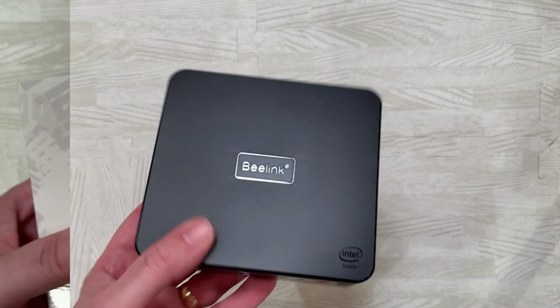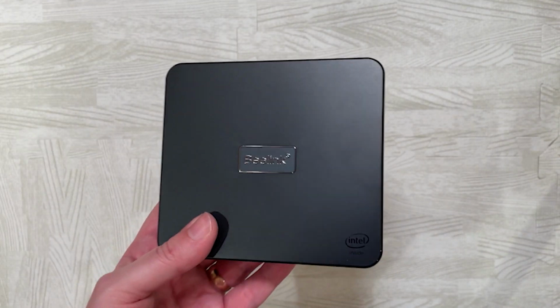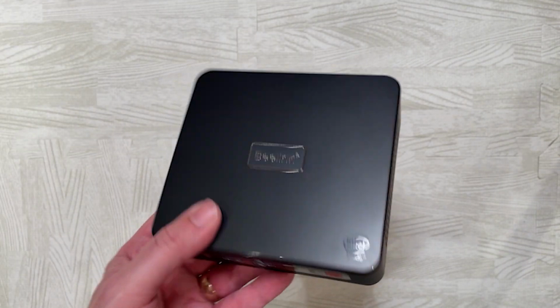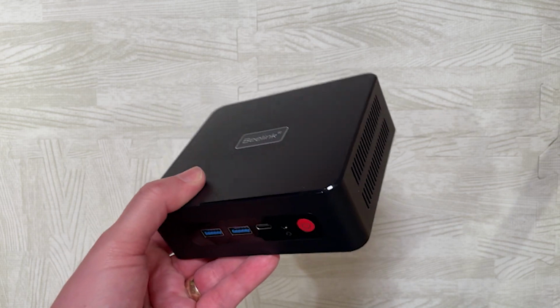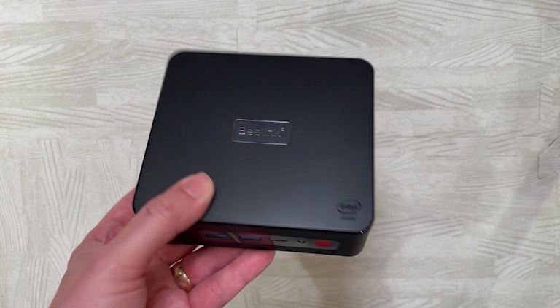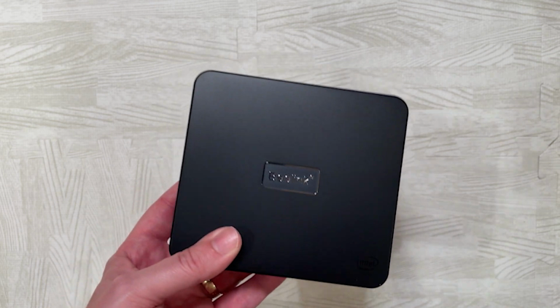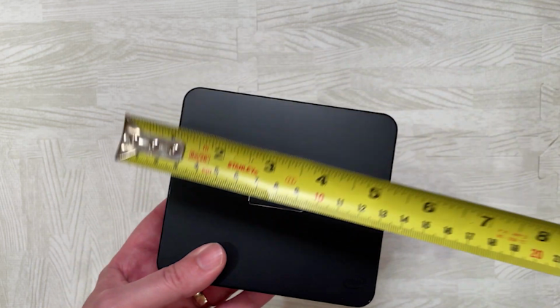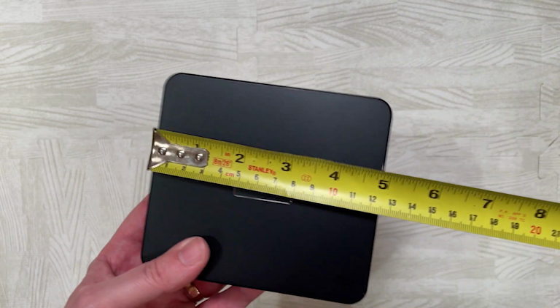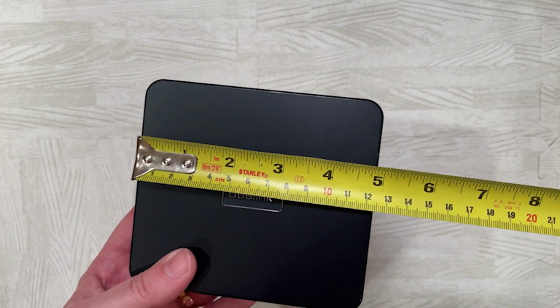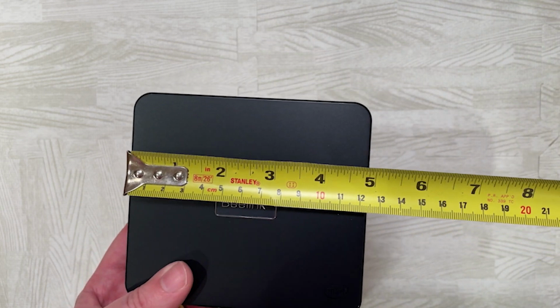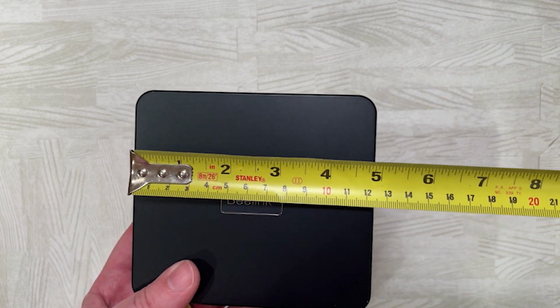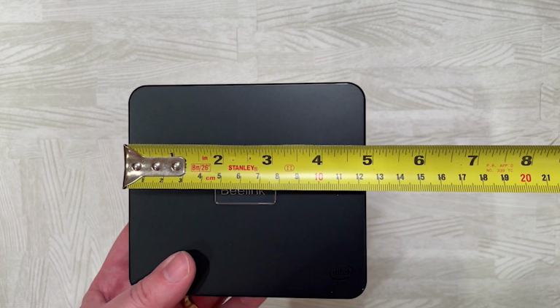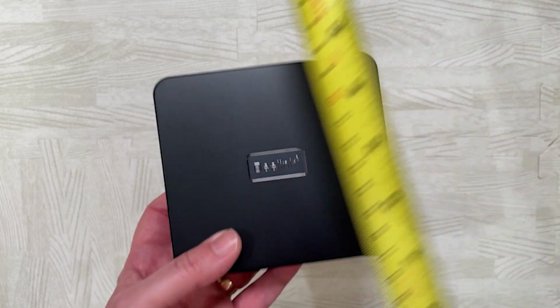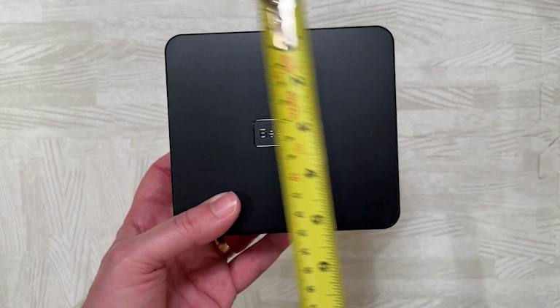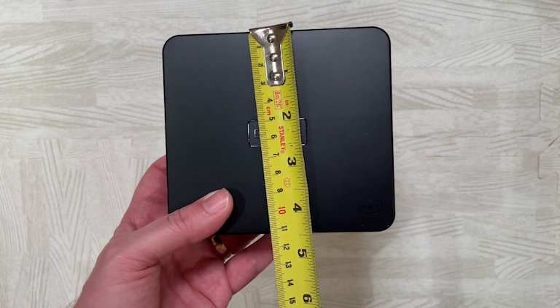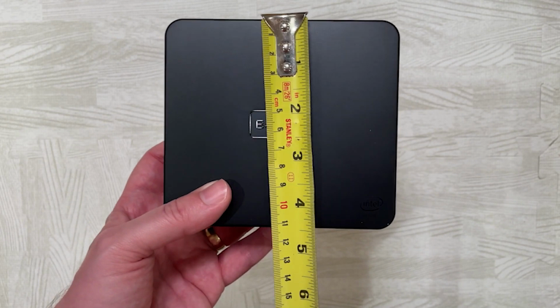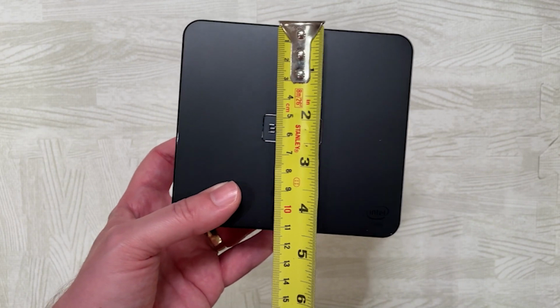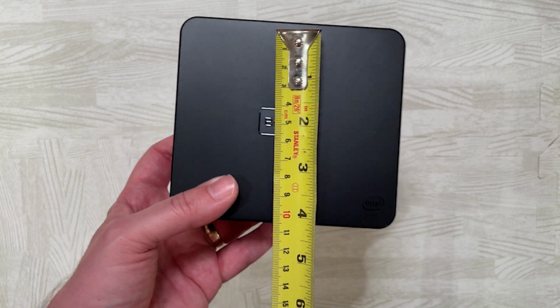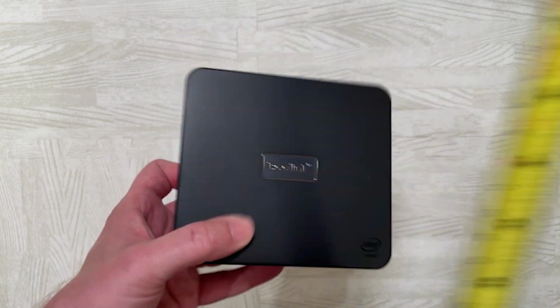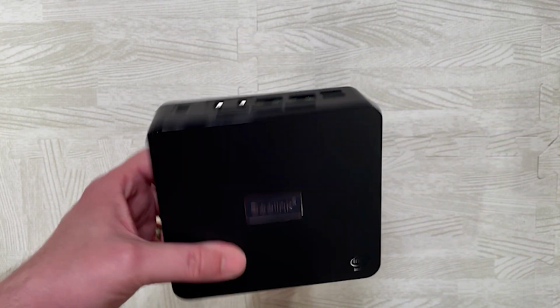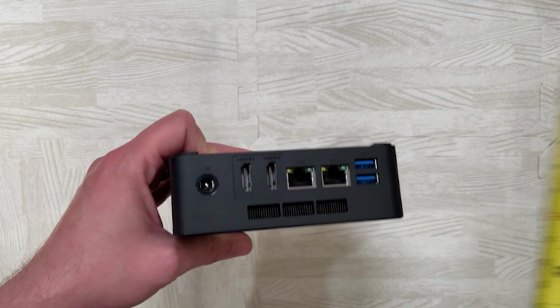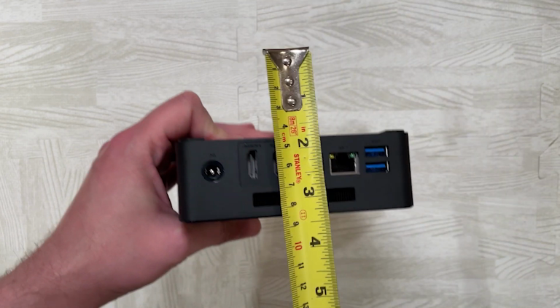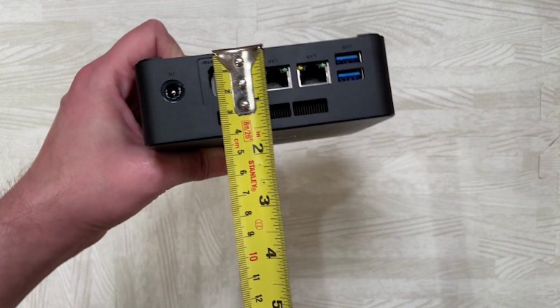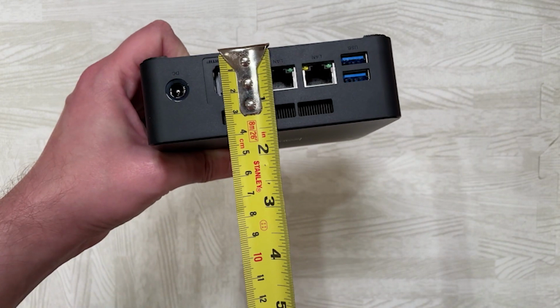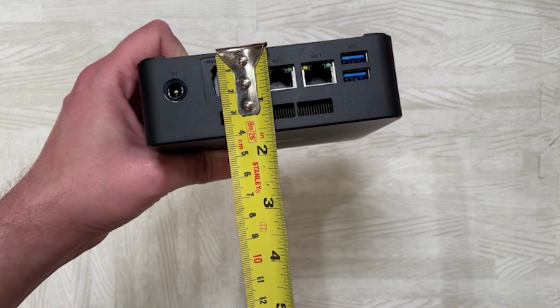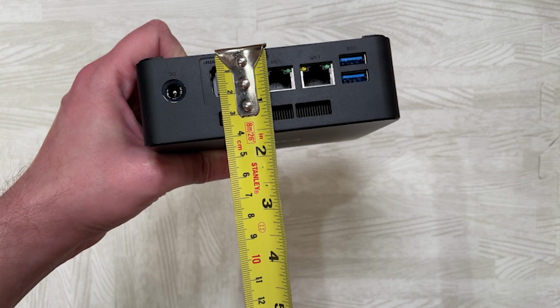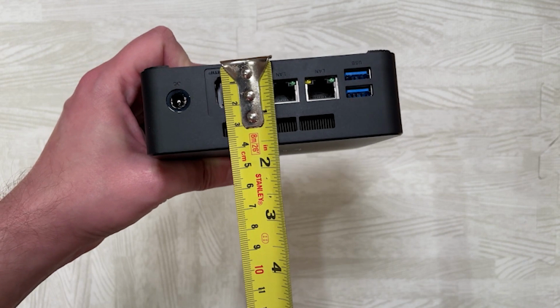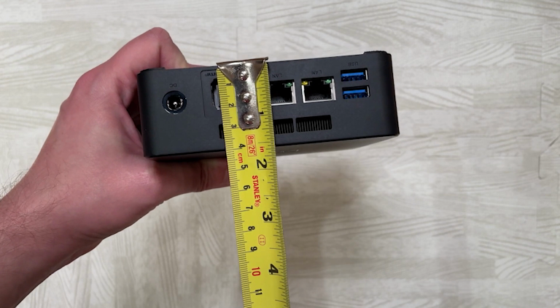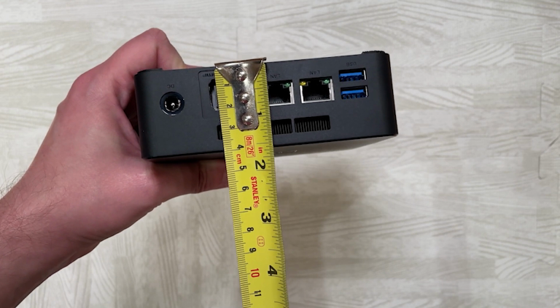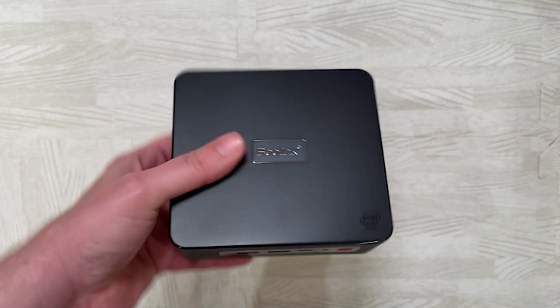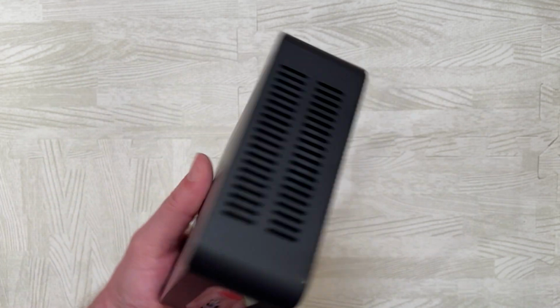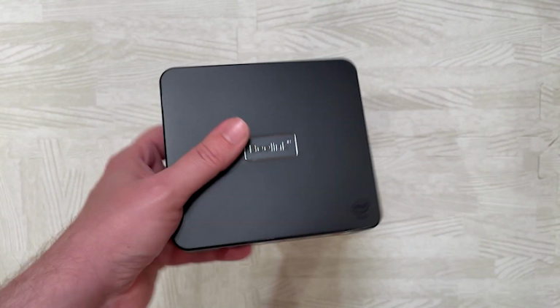As a mini PC, of course, it has a smaller form factor. We're looking at just under 5 inches in width, about 4.5 inches in depth, and just under about 1.5 inches in height. So yeah, very very small.